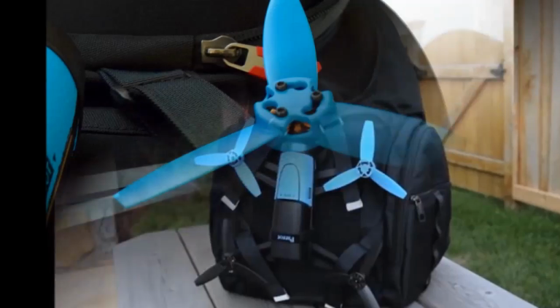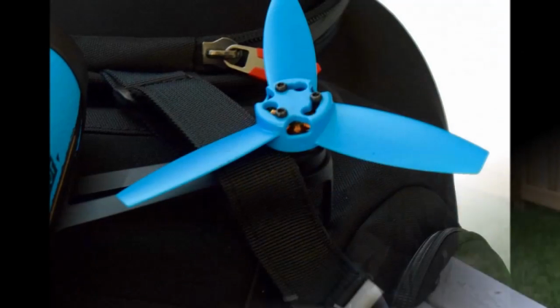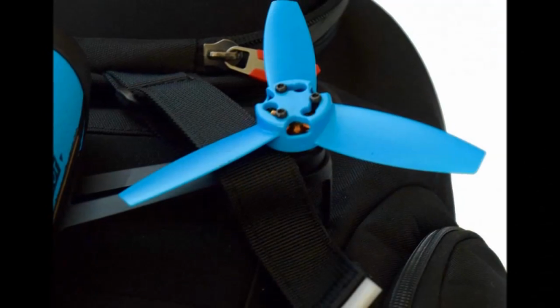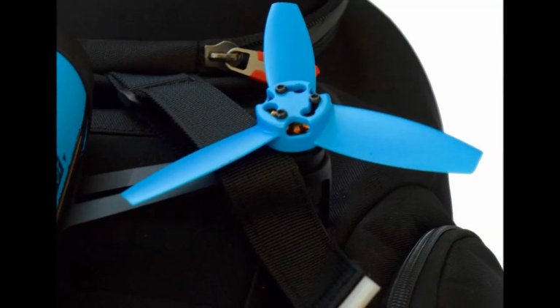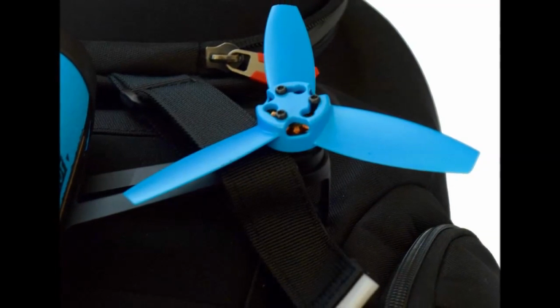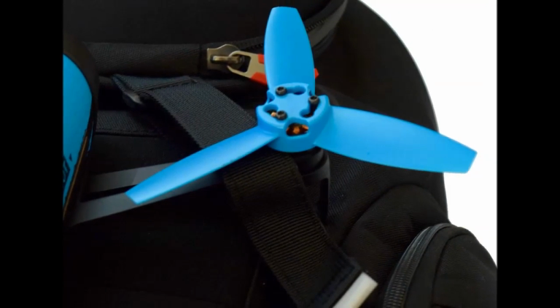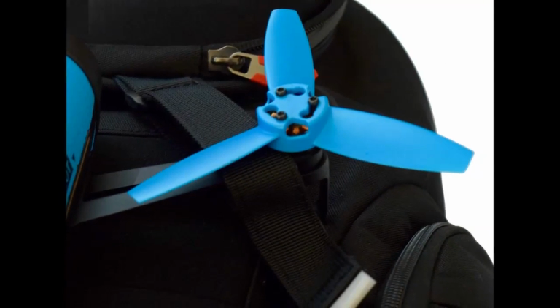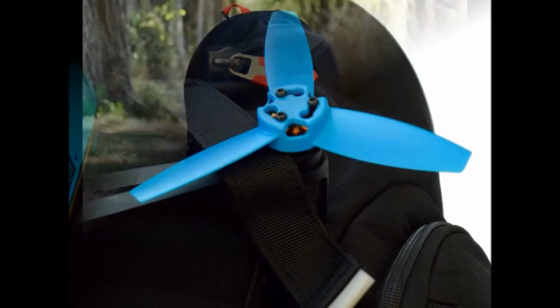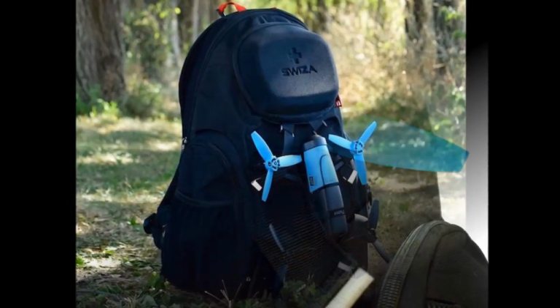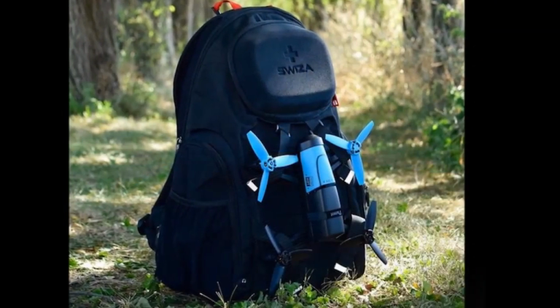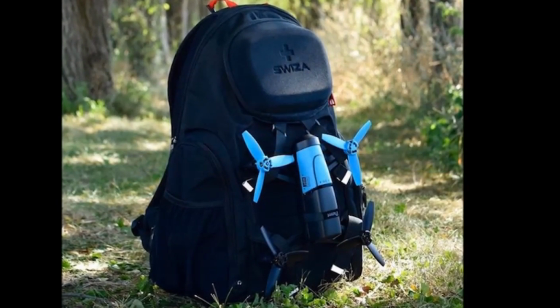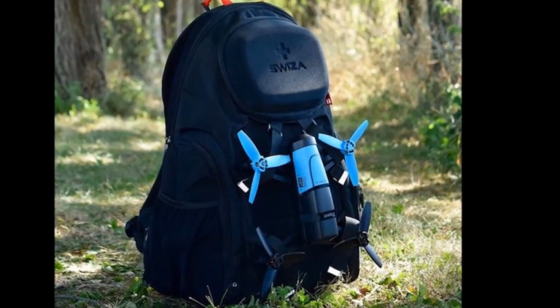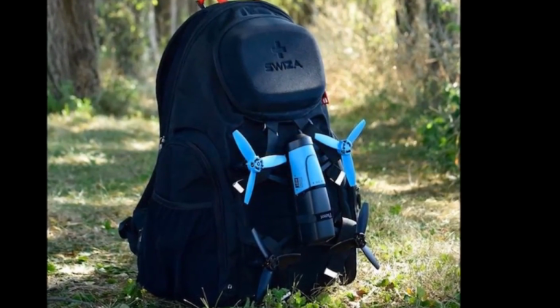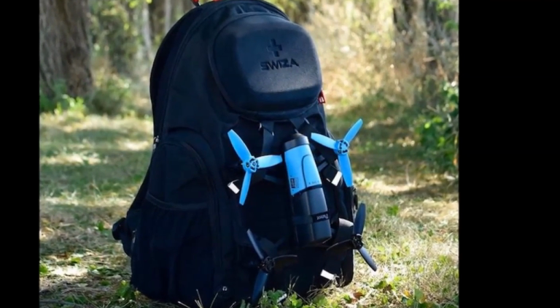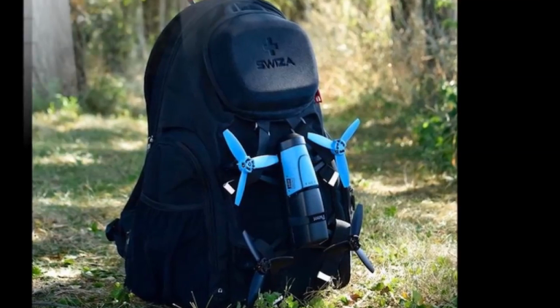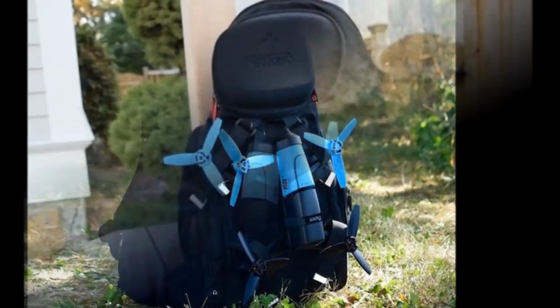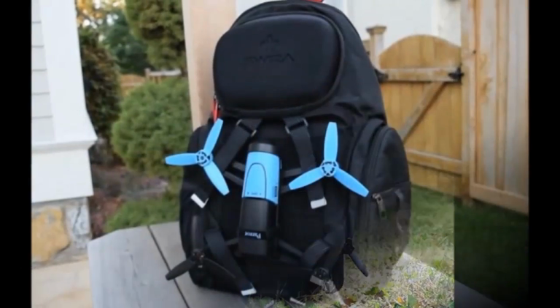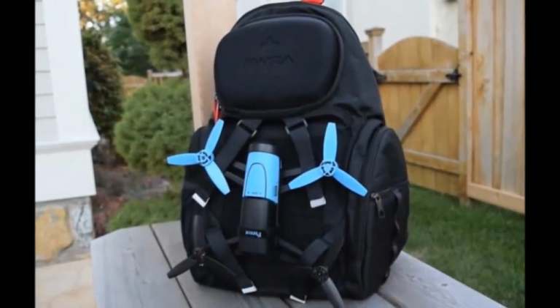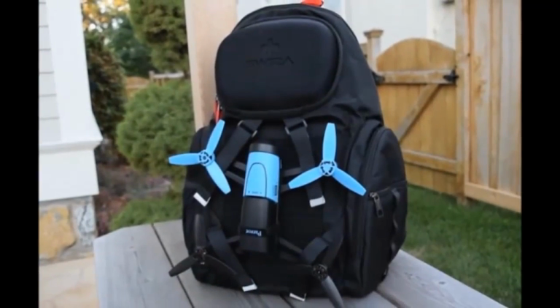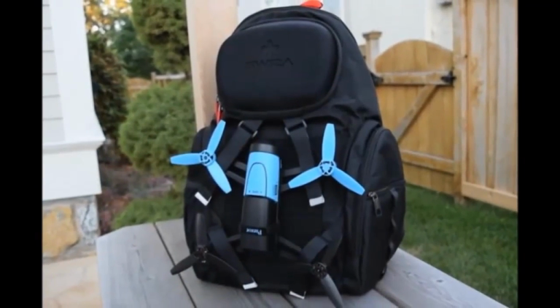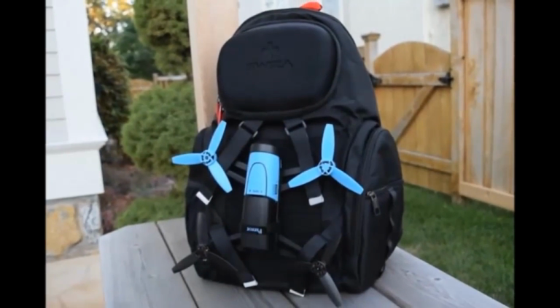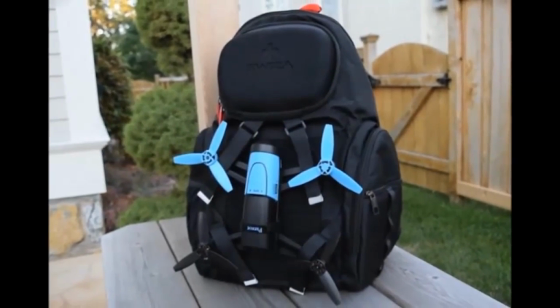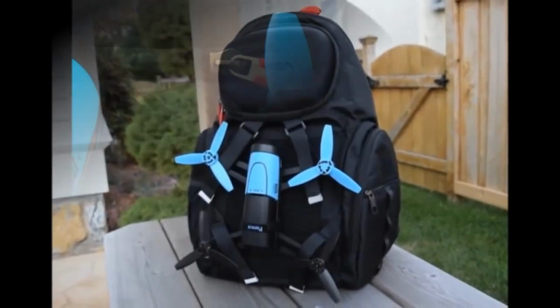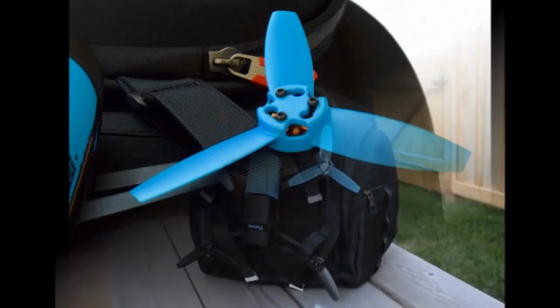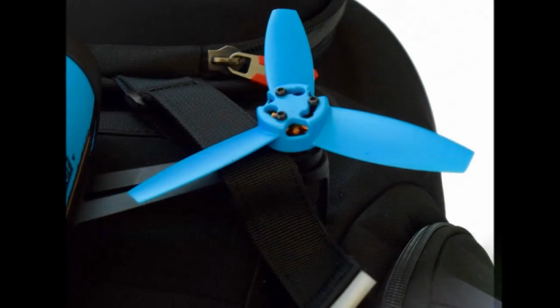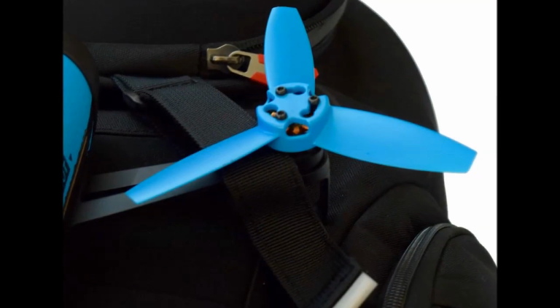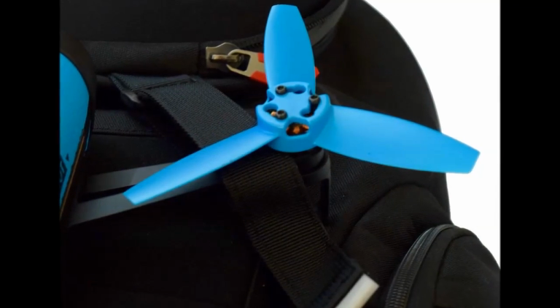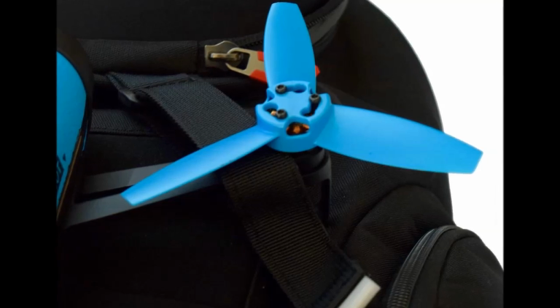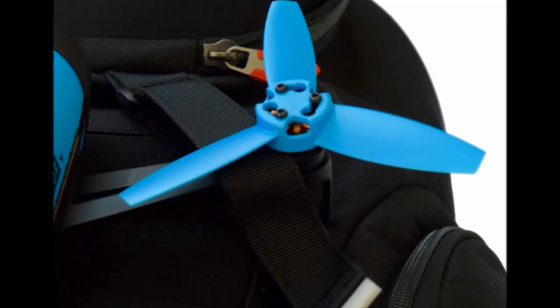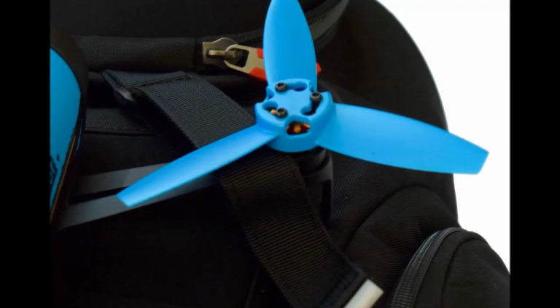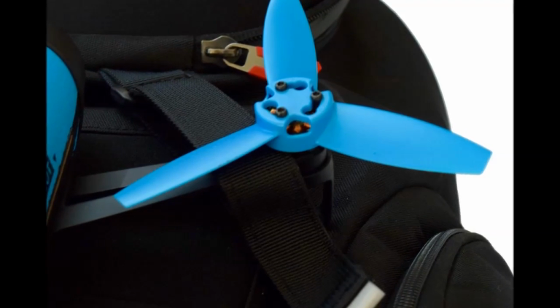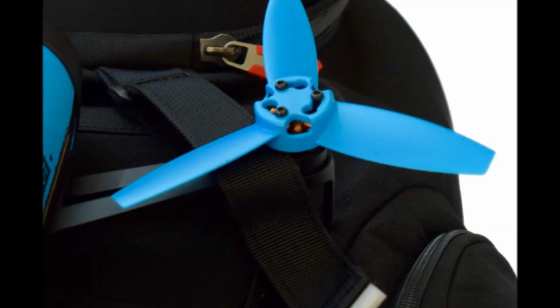Two side pockets are easily accessed and great for your on-the-go items. The hard weatherproof shell pocket can be easily removed and safely store your electronics such as memory cards, phone cables, or even keys.